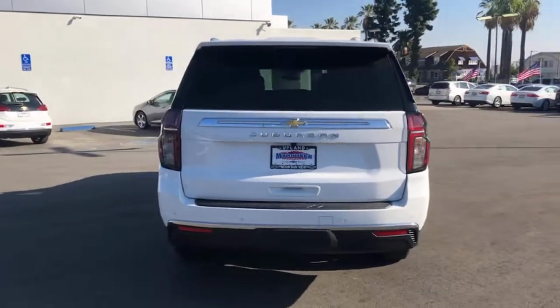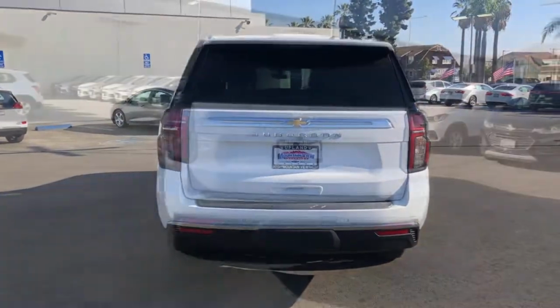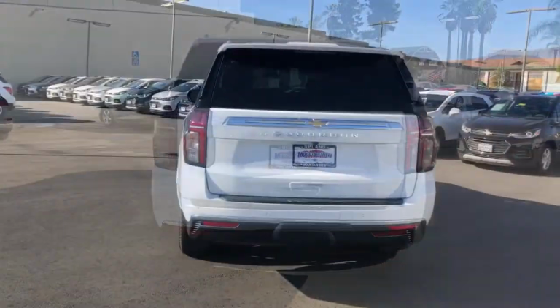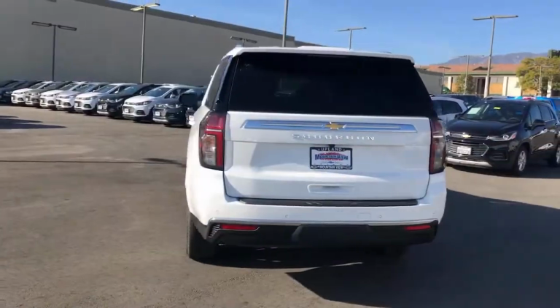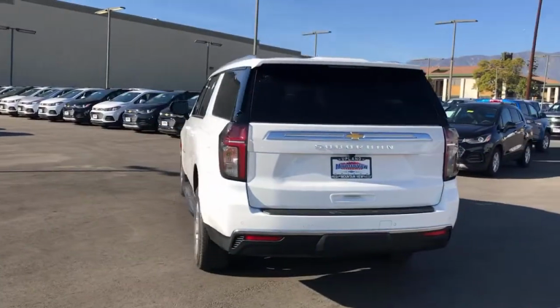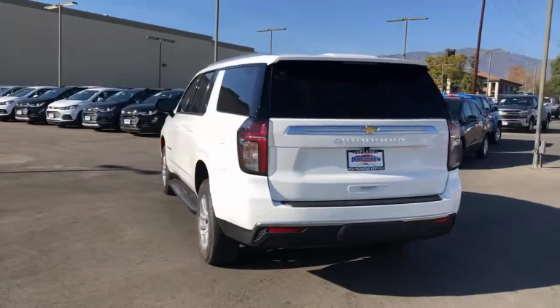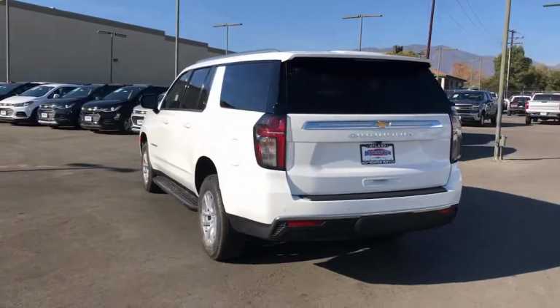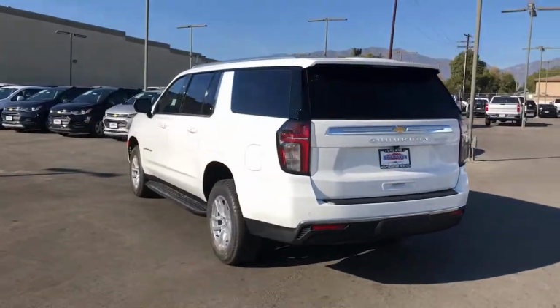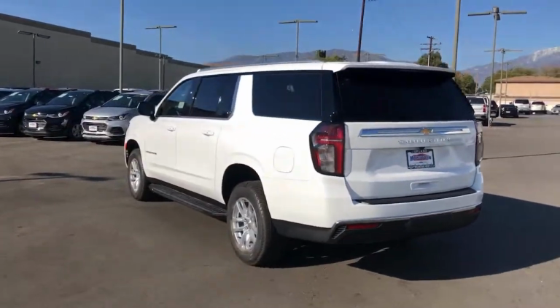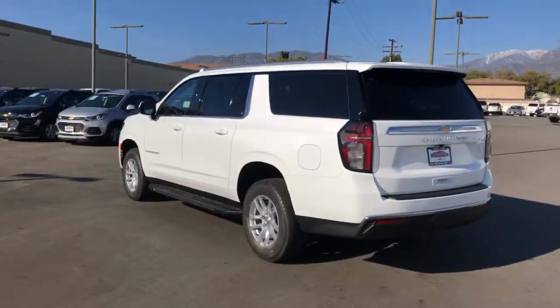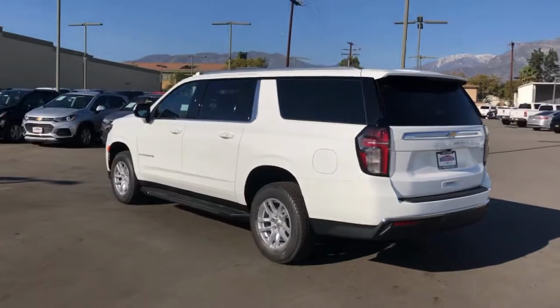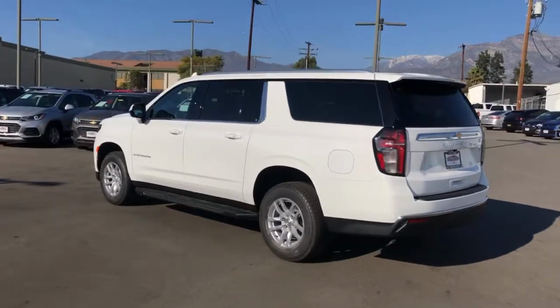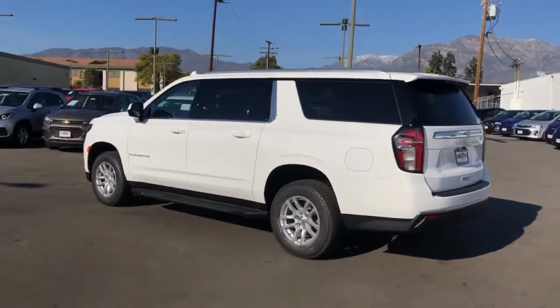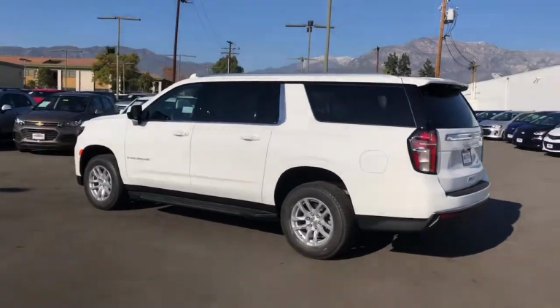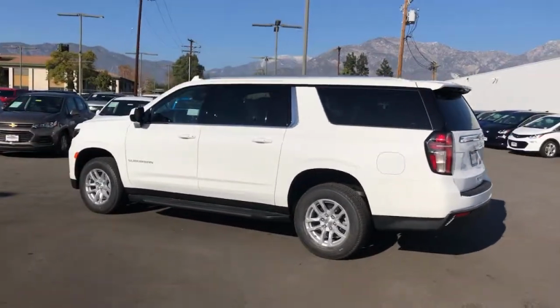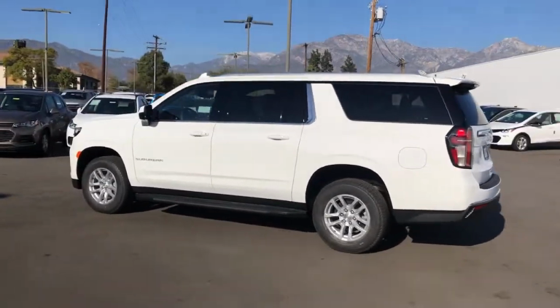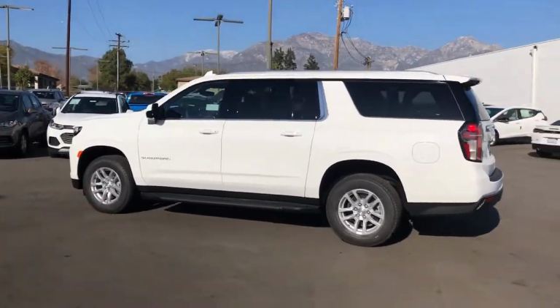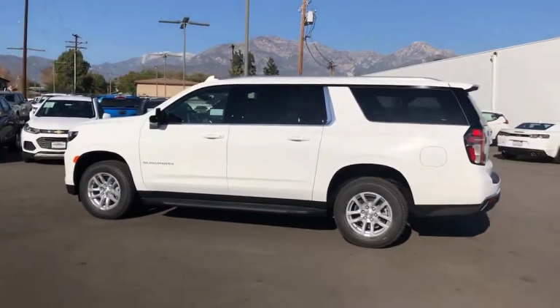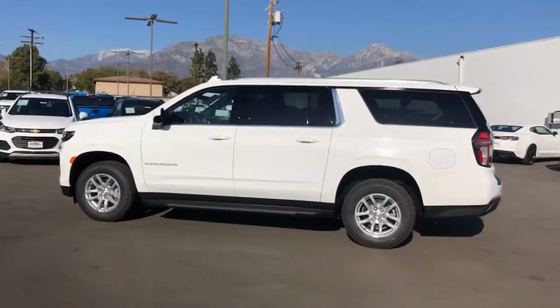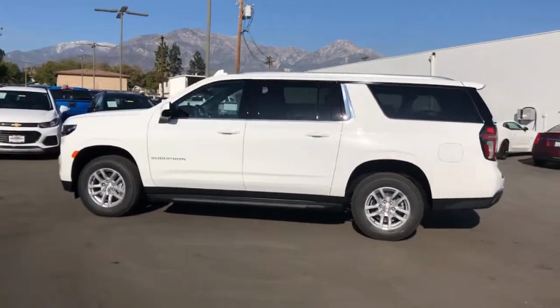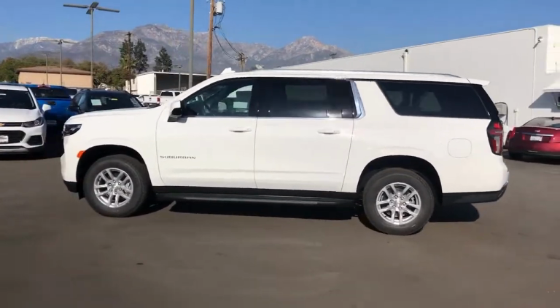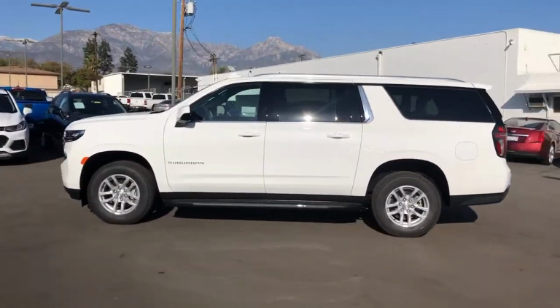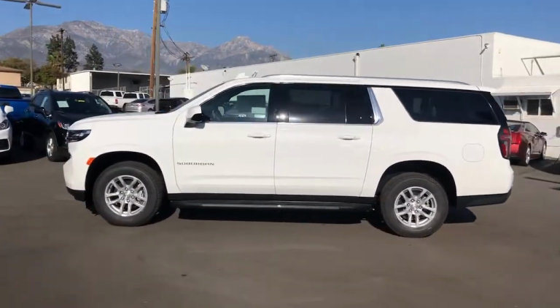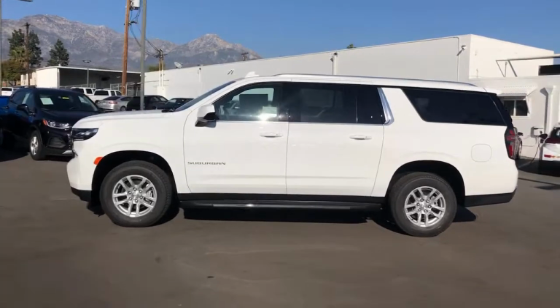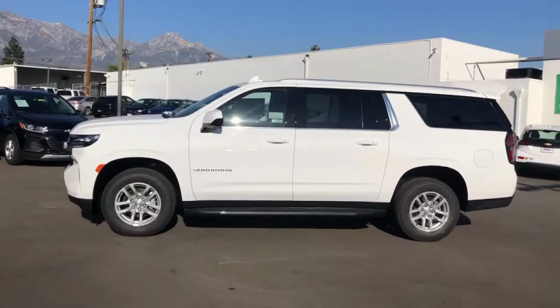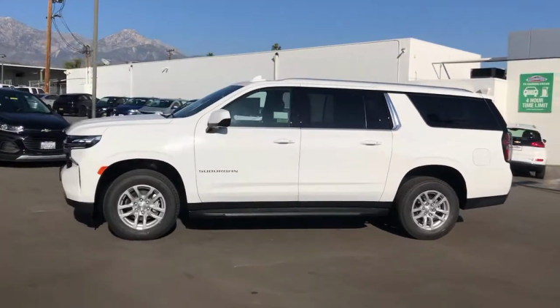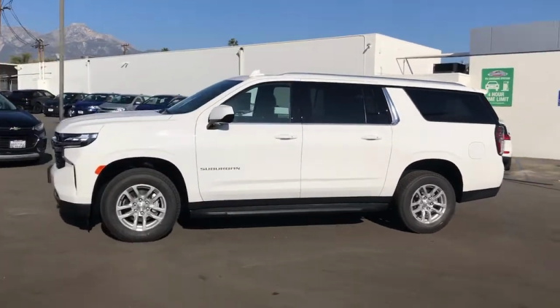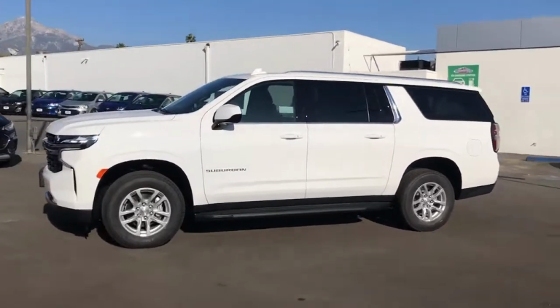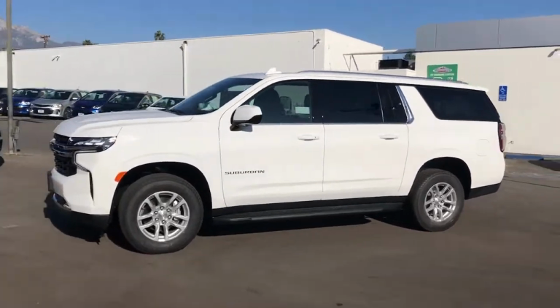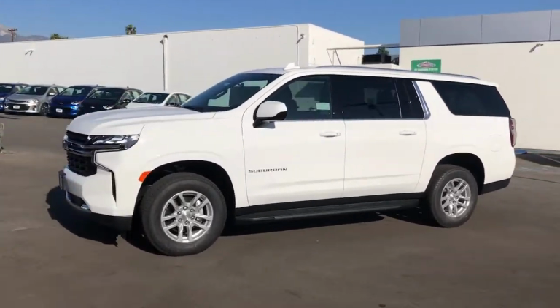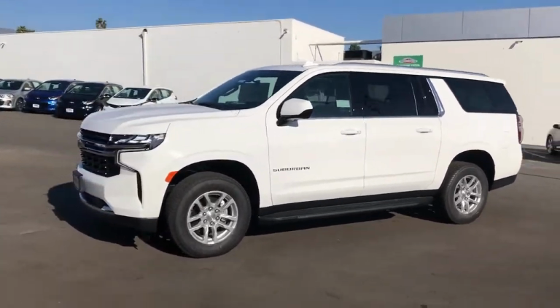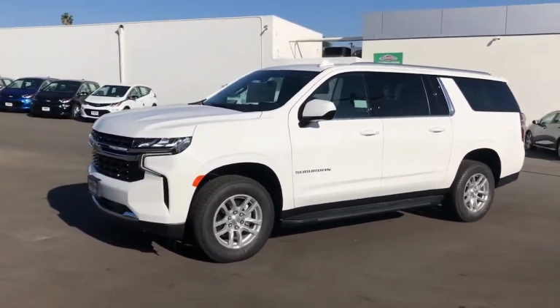Keyless entry, satellite radio, remote engine start, keyless start, power passenger seat, heated mirrors, backup camera, aluminum wheels, power driver seat, rear AC.